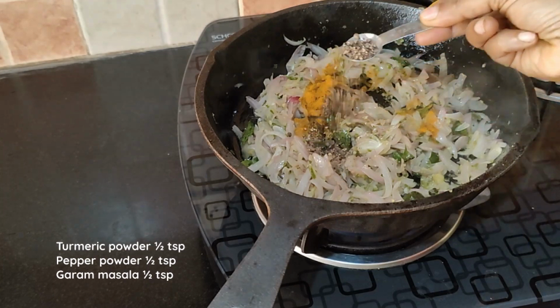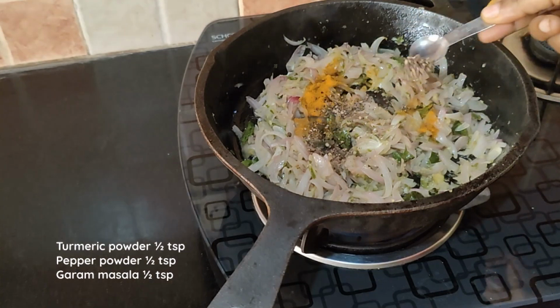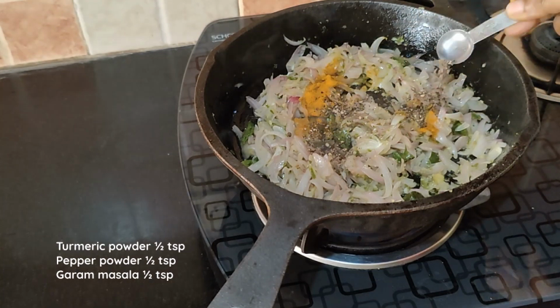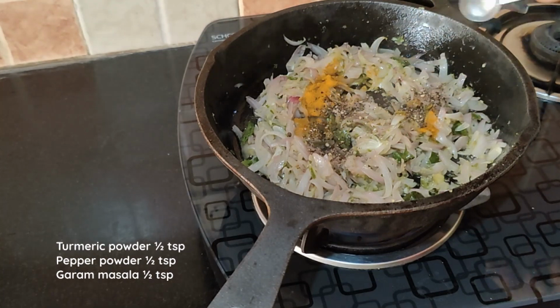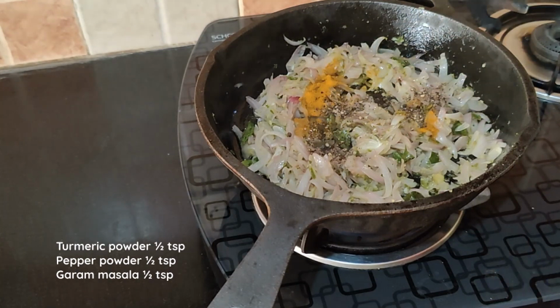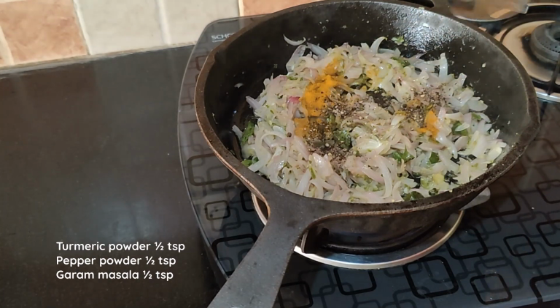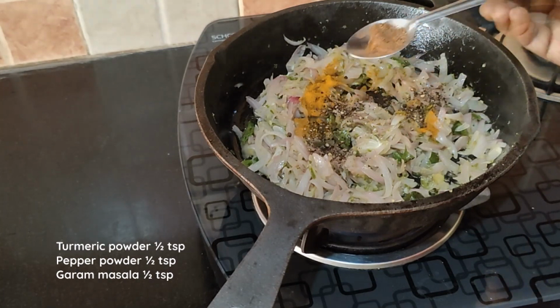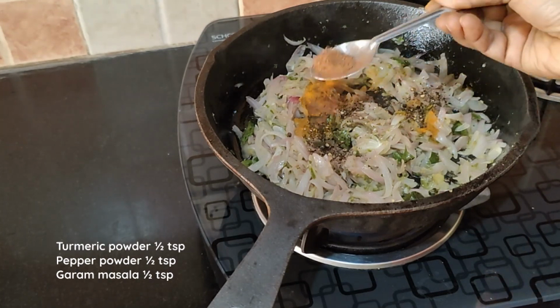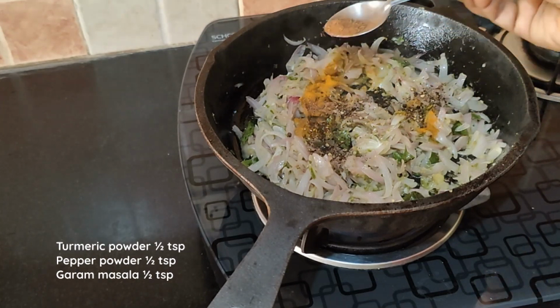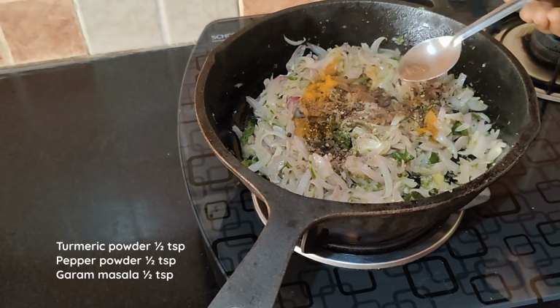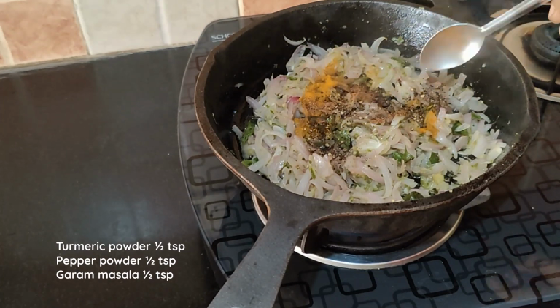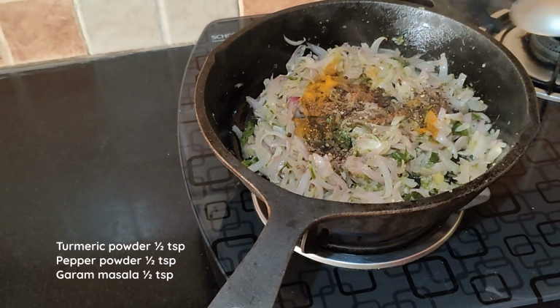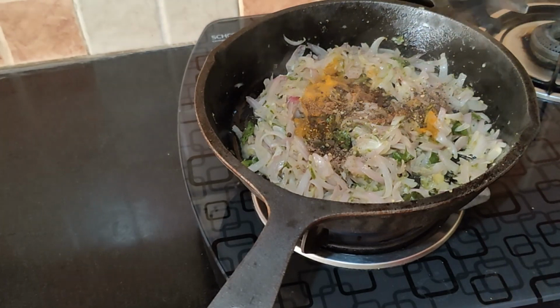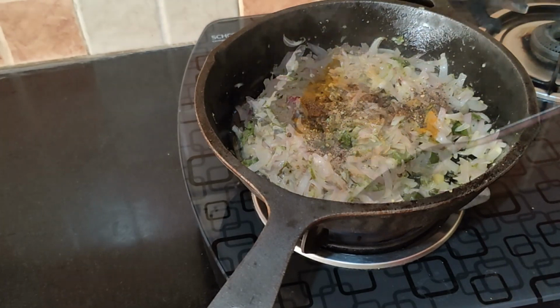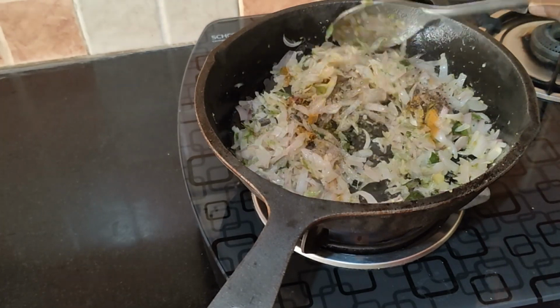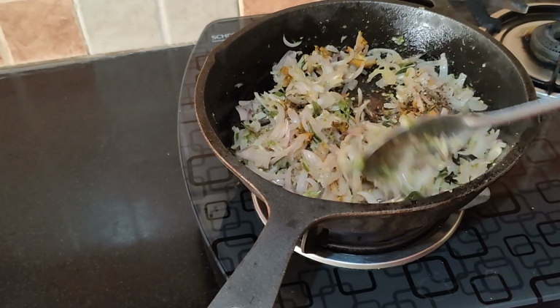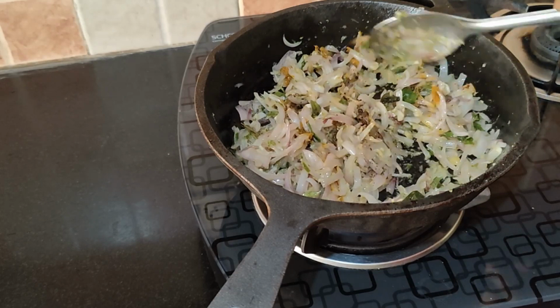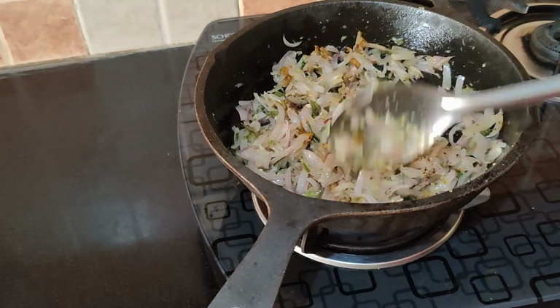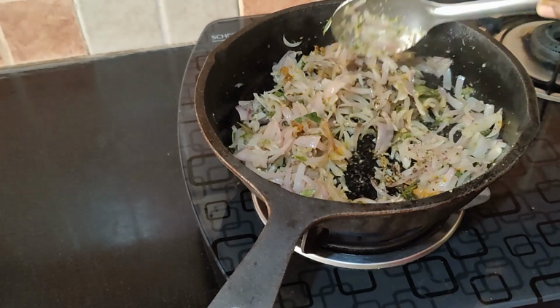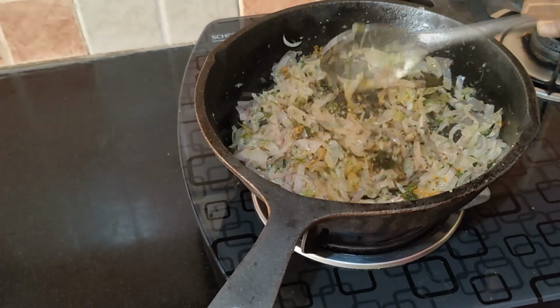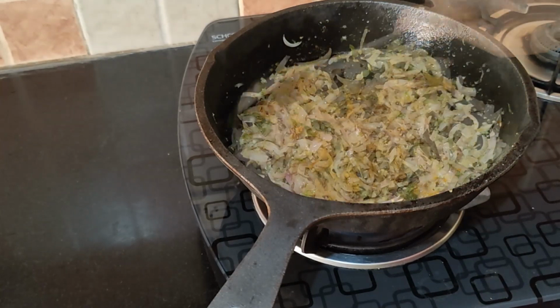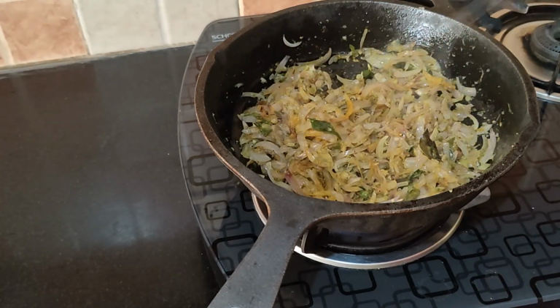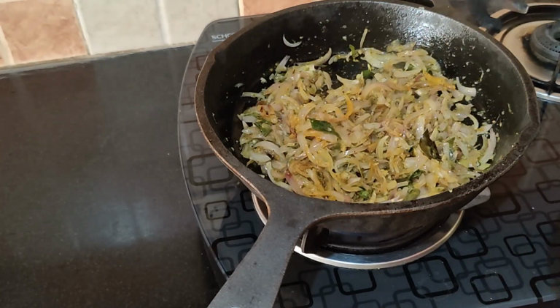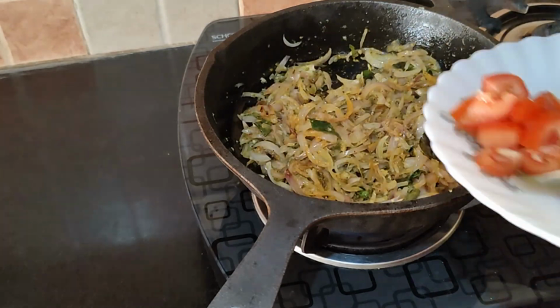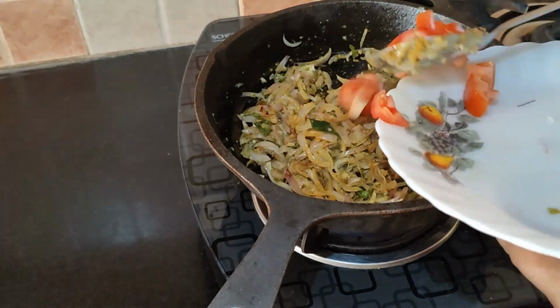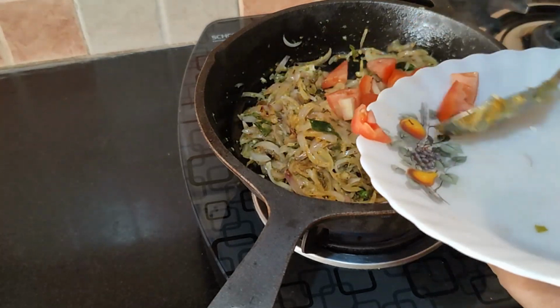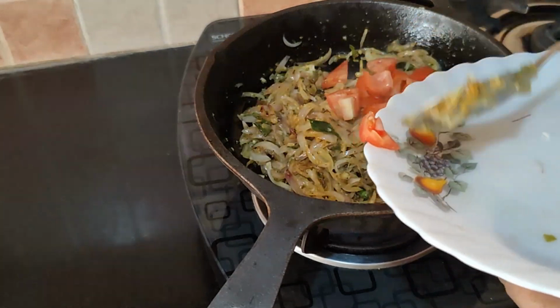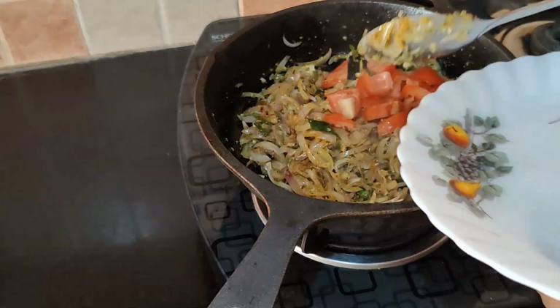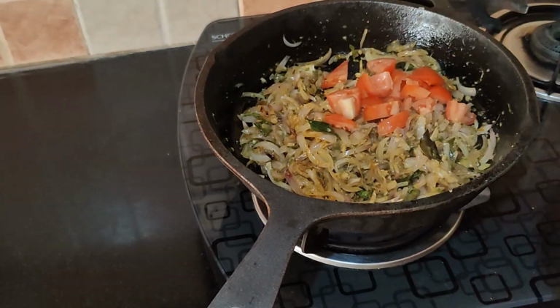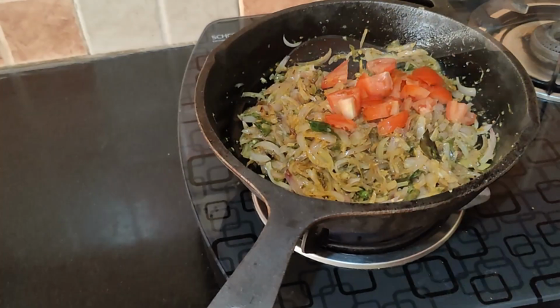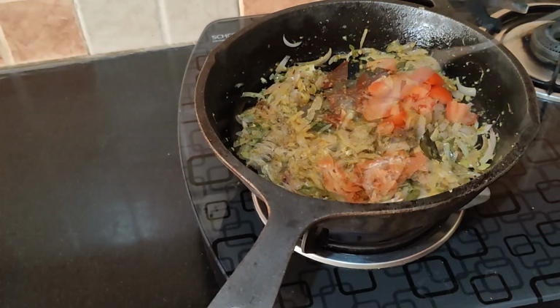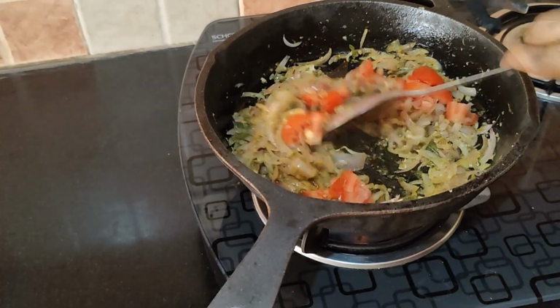The onions have turned translucent. Now add half teaspoon of turmeric powder, half teaspoon of pepper powder and half teaspoon of garam masala powder. Sauté the spice powders for a minute, then add the chopped tomato and sauté for two to three minutes.